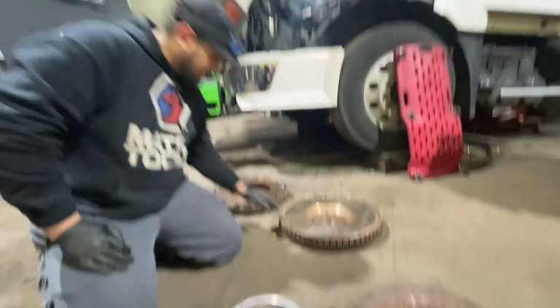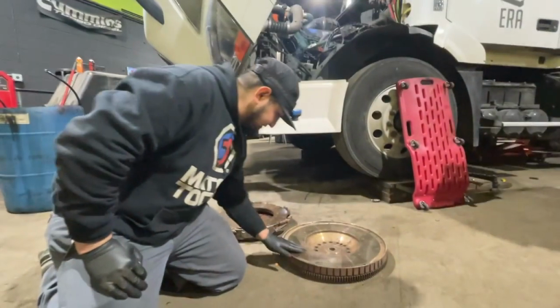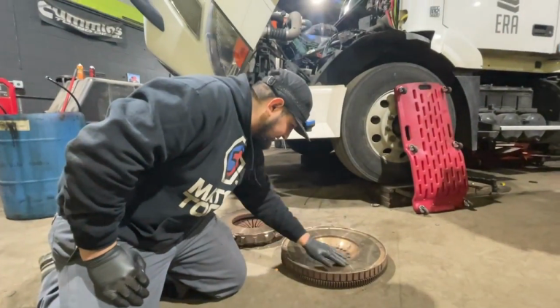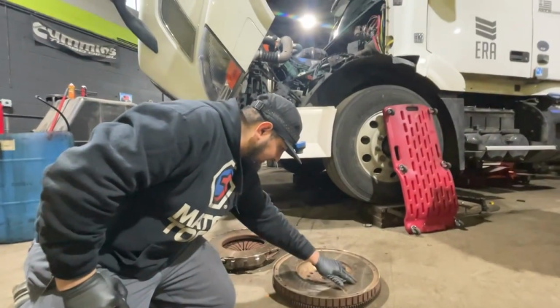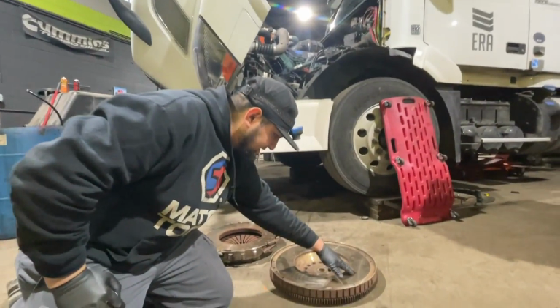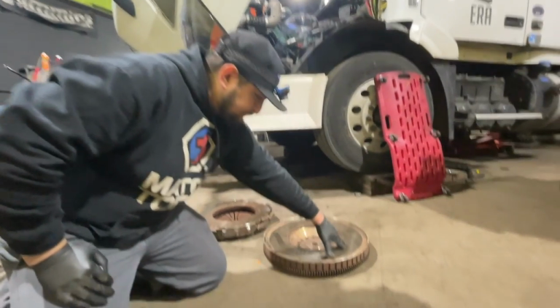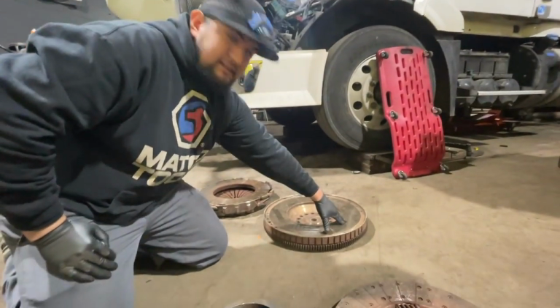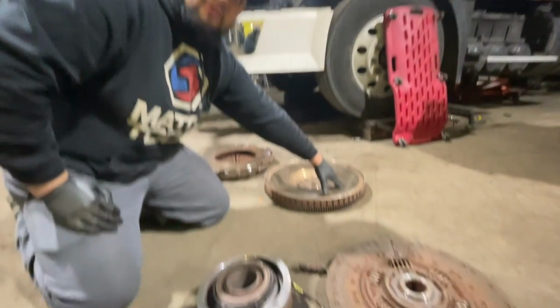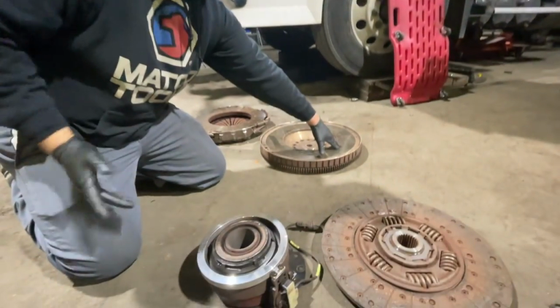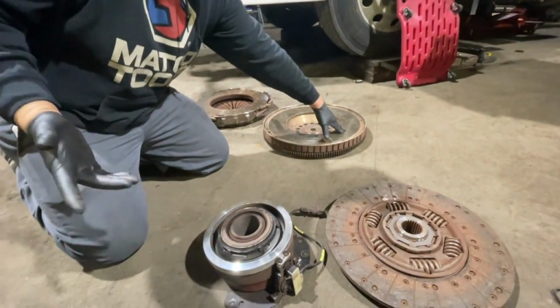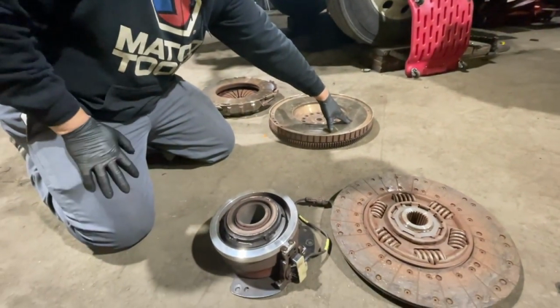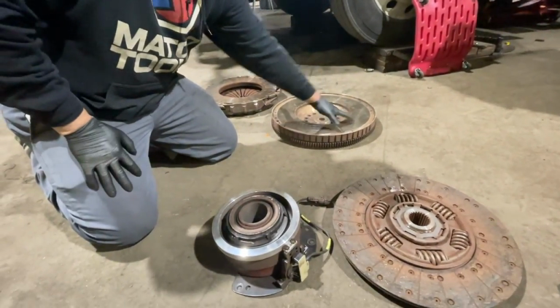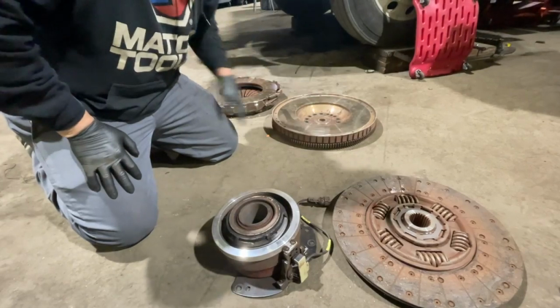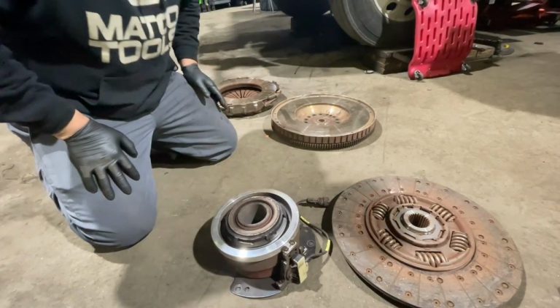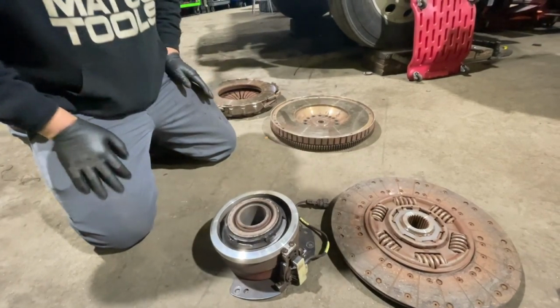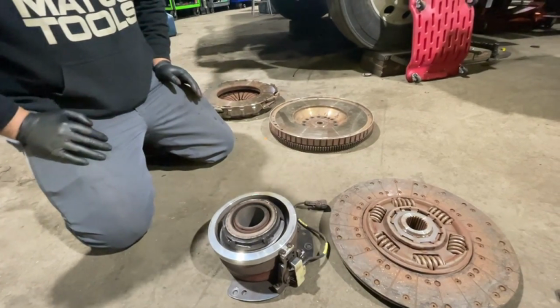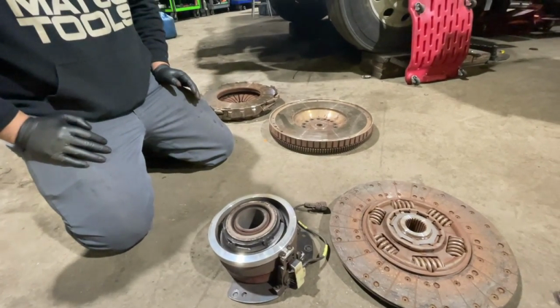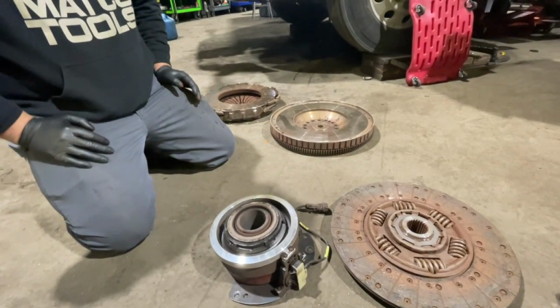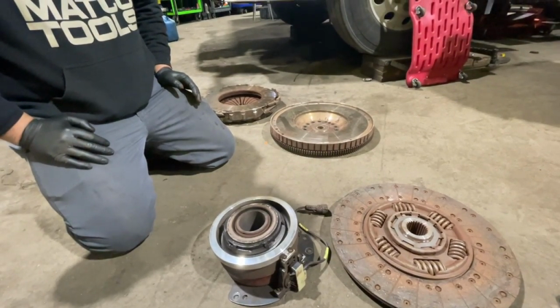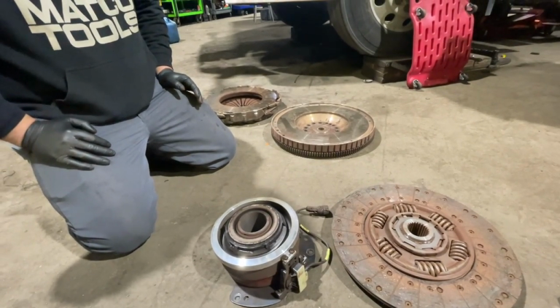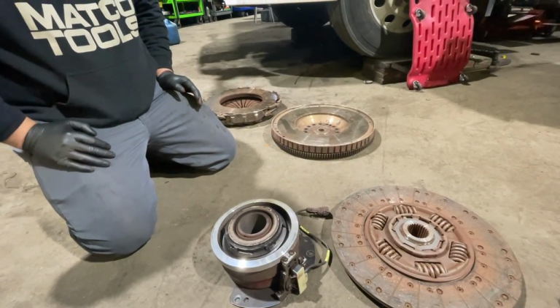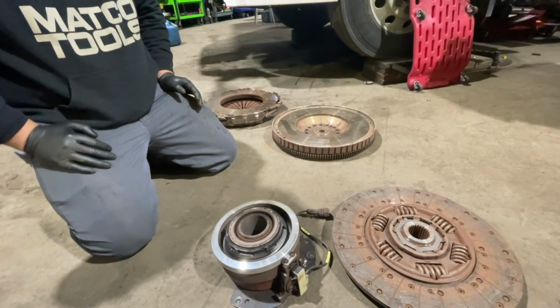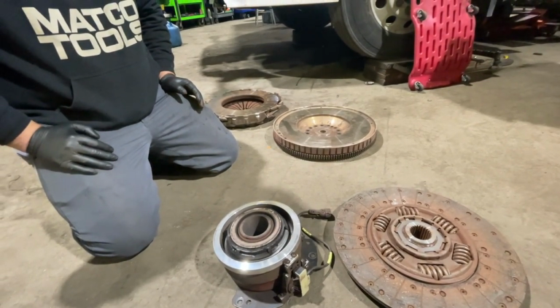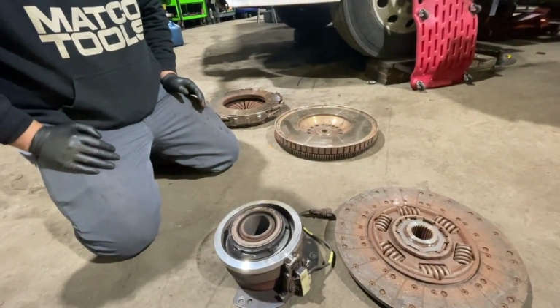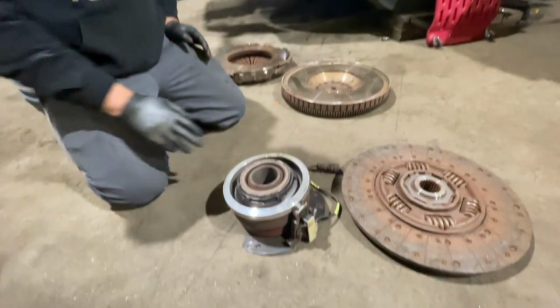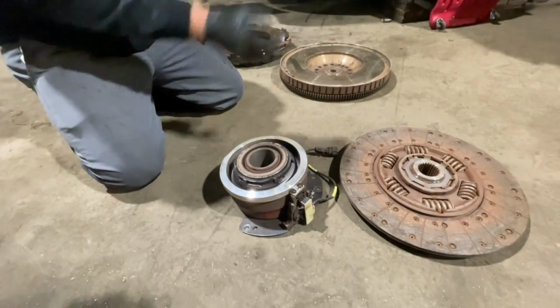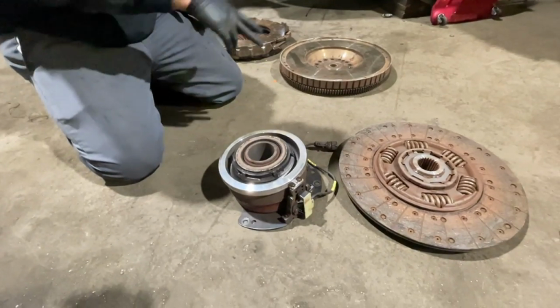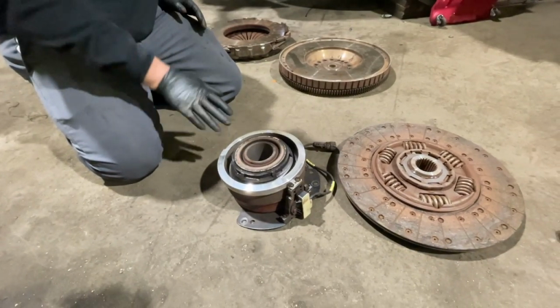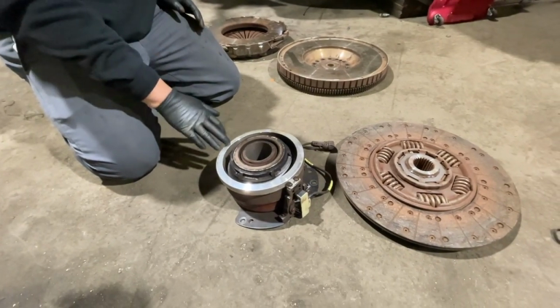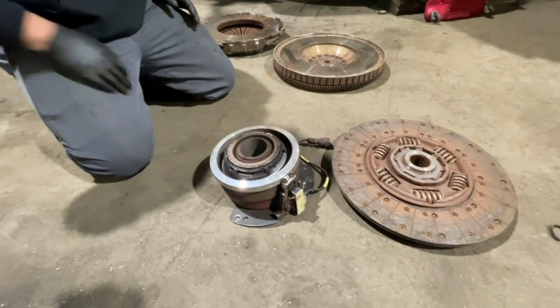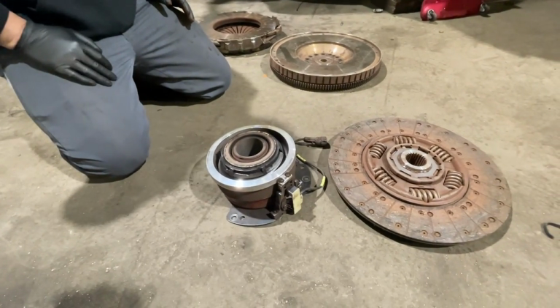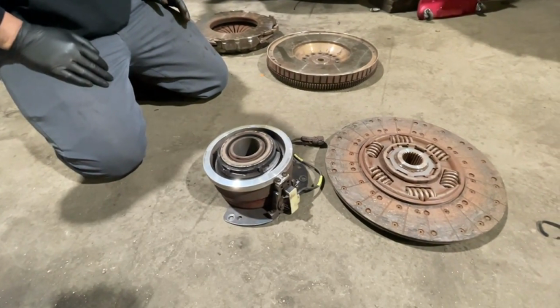You can see some cracks — some heat cracks on the flywheel already. It's March right now, so that's just under three months. That's crazy. And all this damage occurred from this faulty actuator.